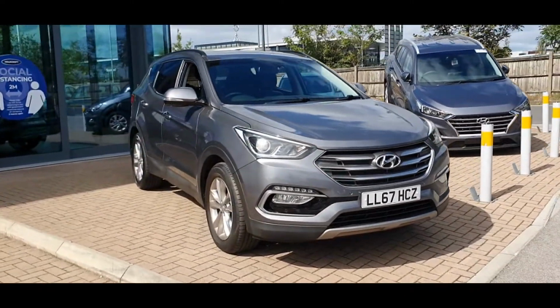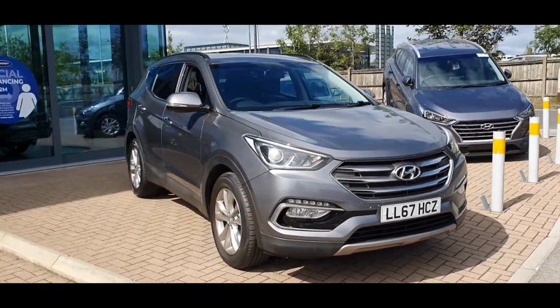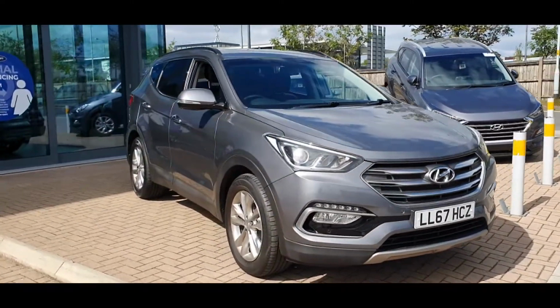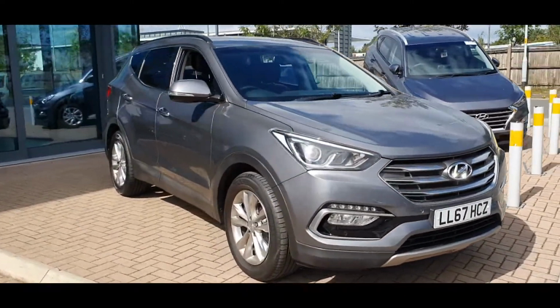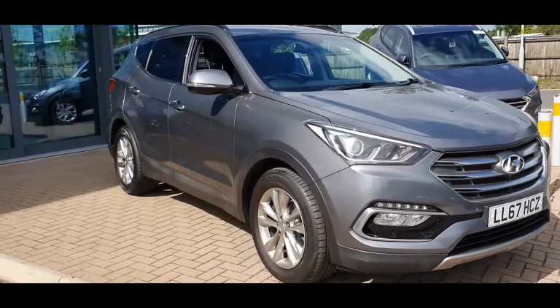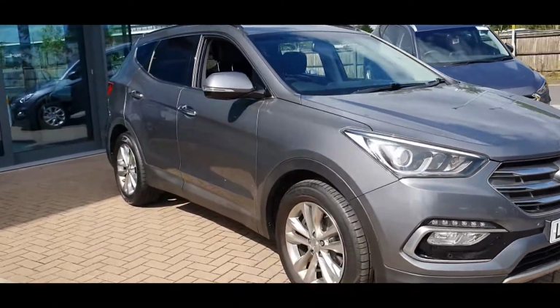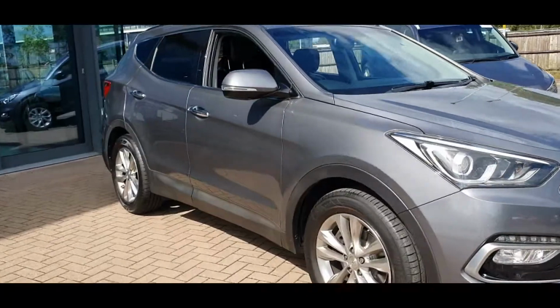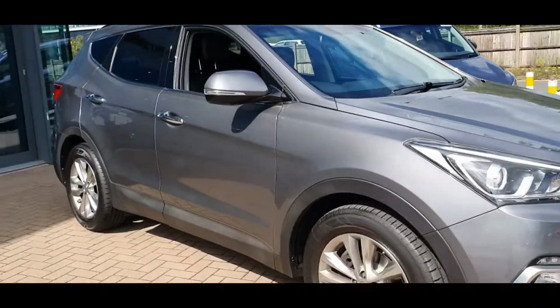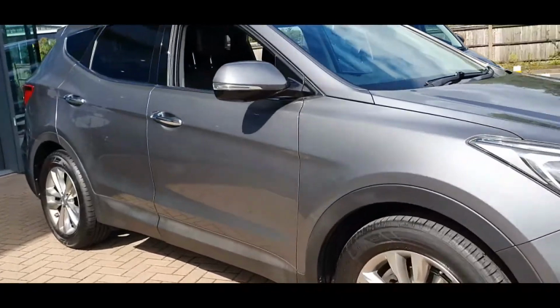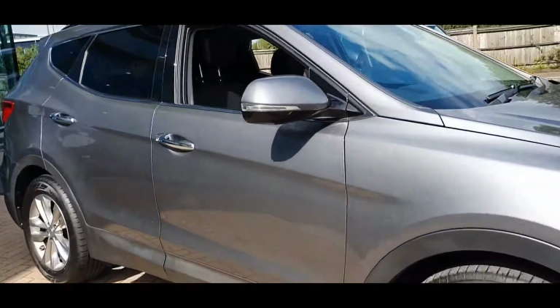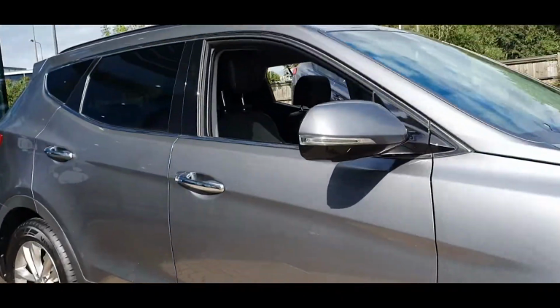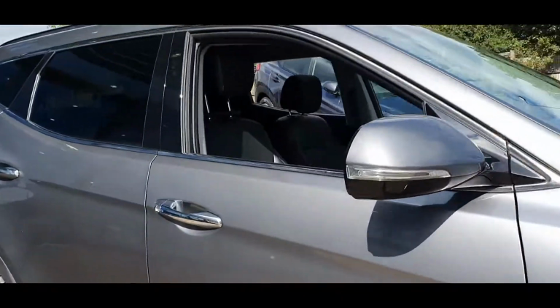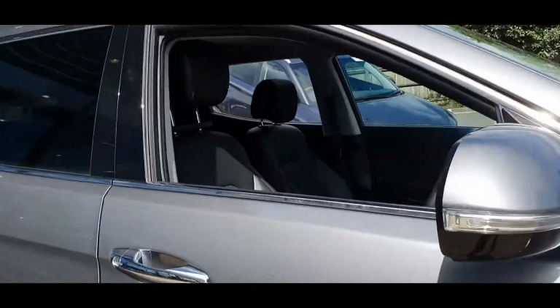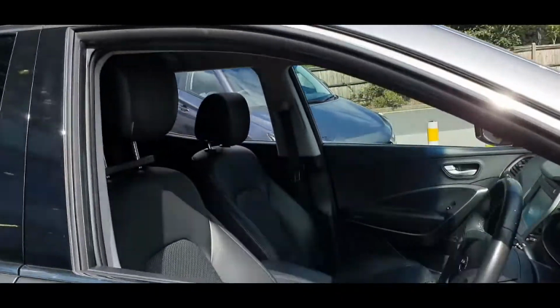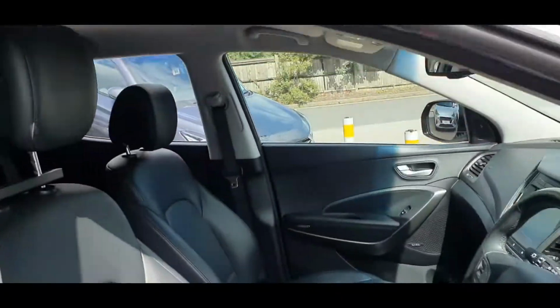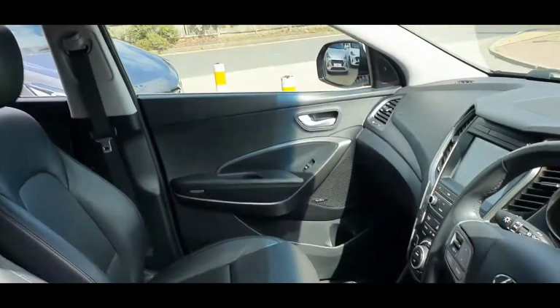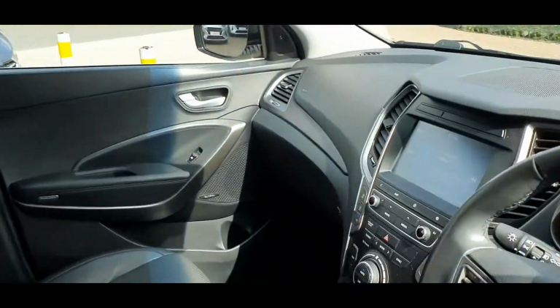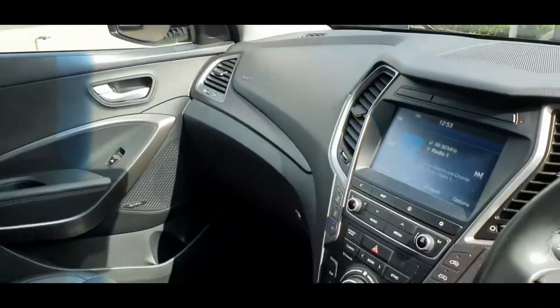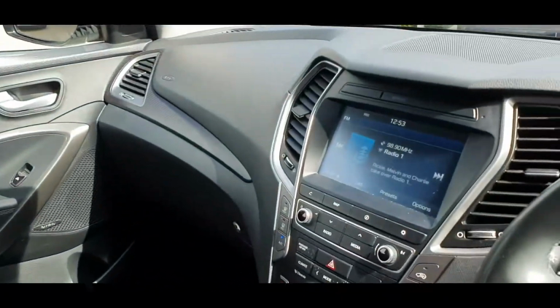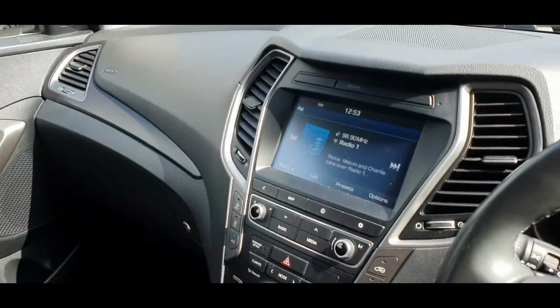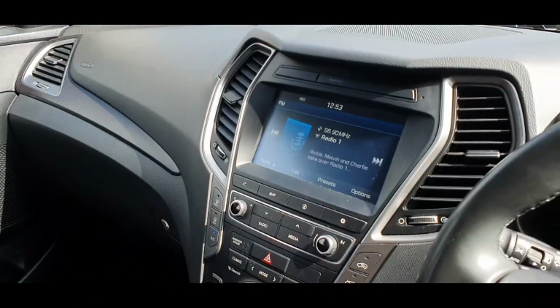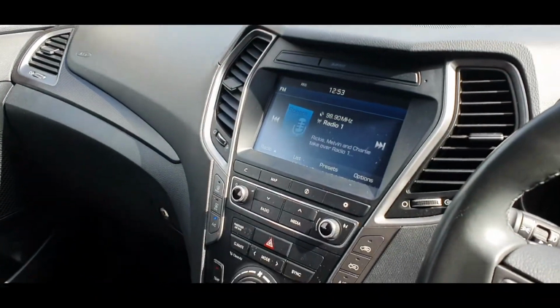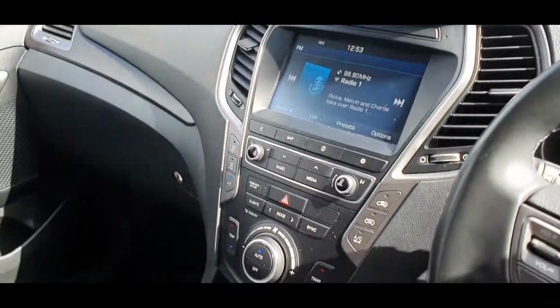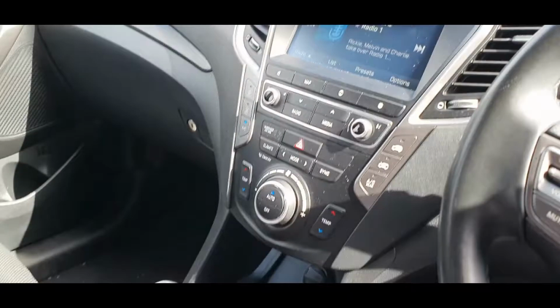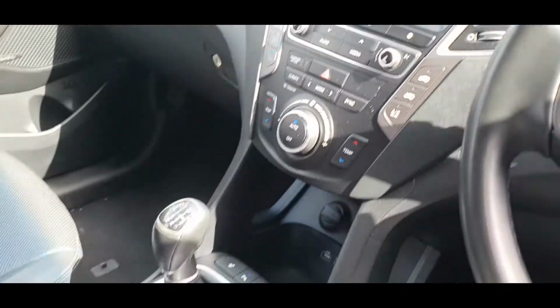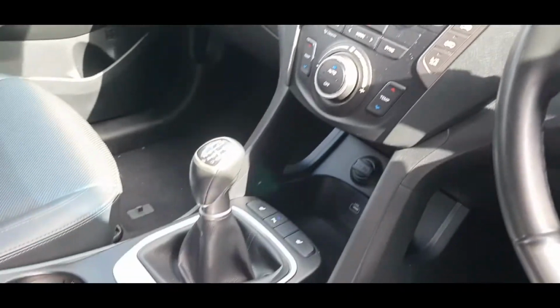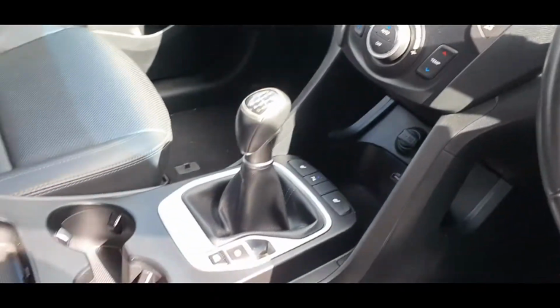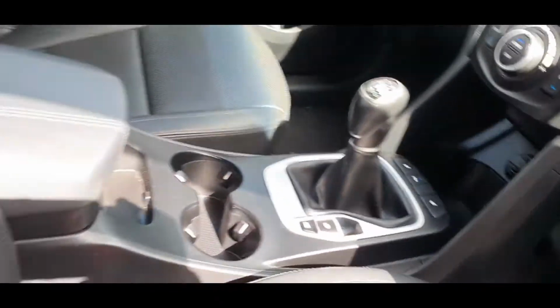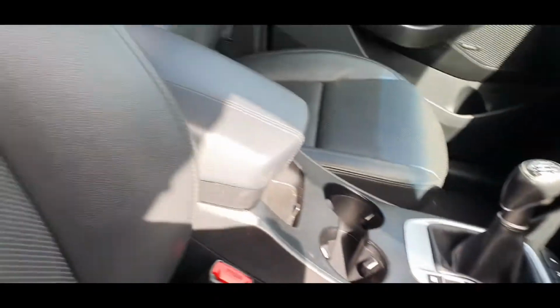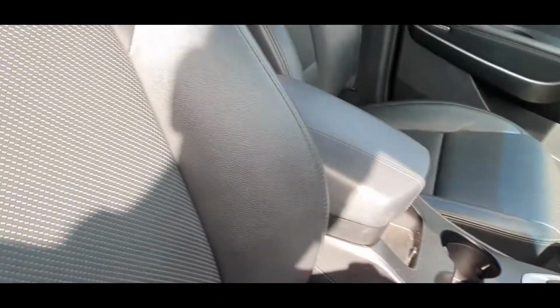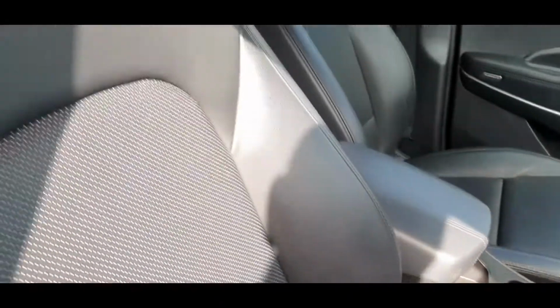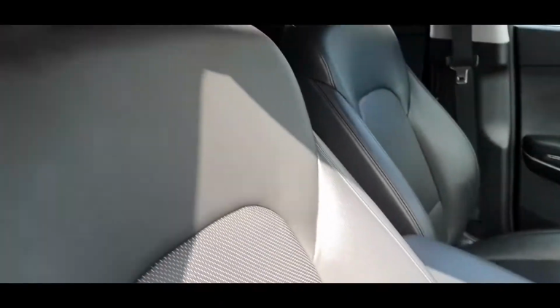This car comes with a Hyundai warranty and roadside assistance until January 2023. Please feel free to contact us for any more information regarding the car. We look forward to seeing you.